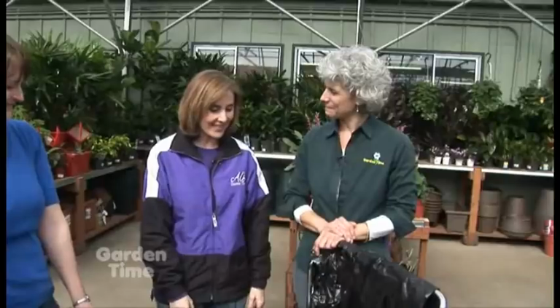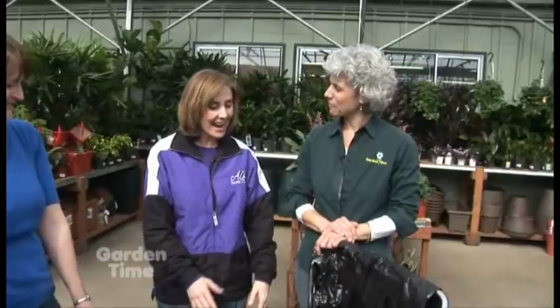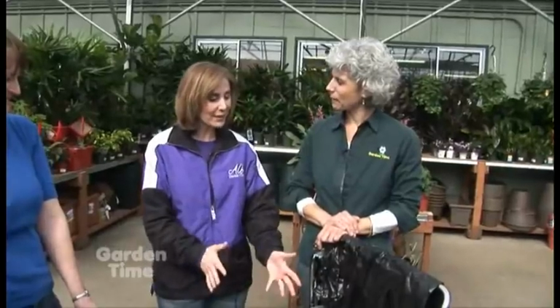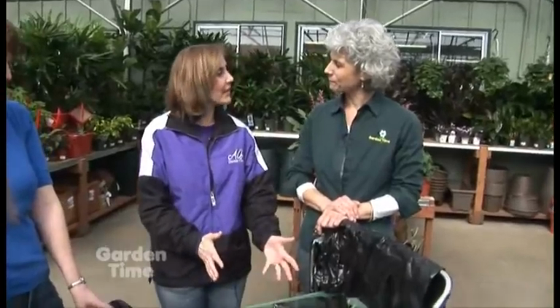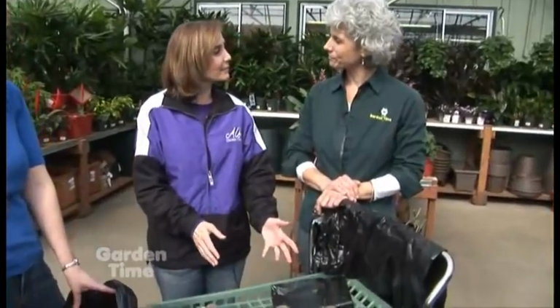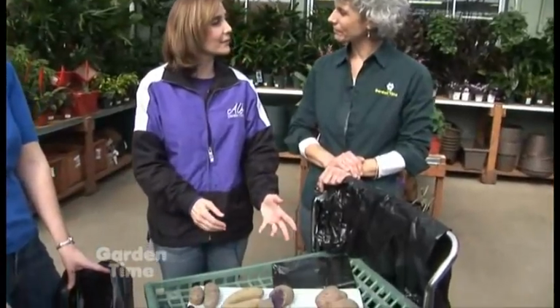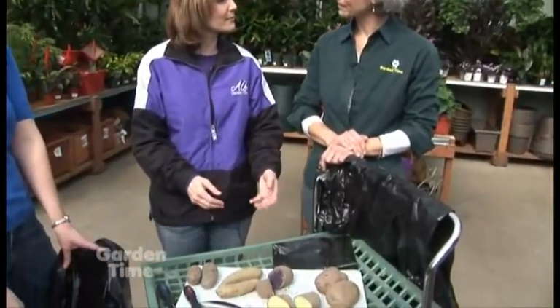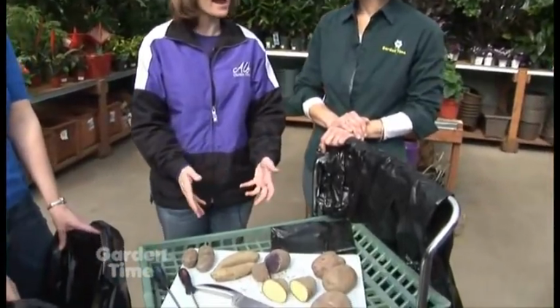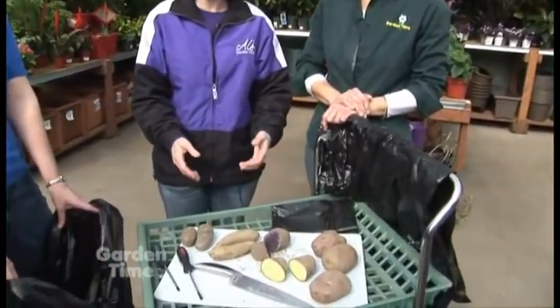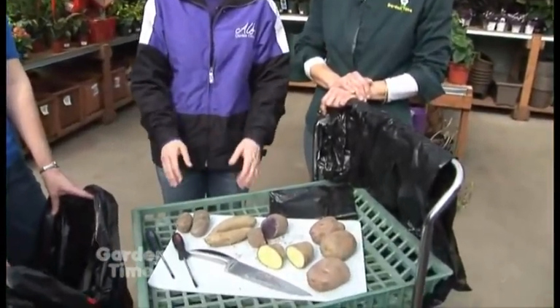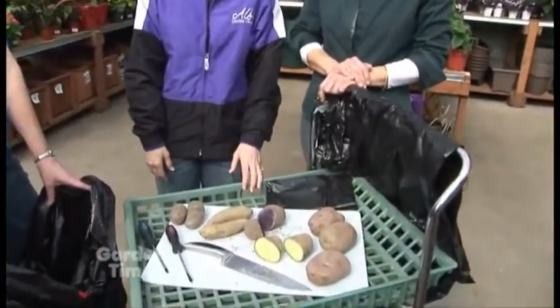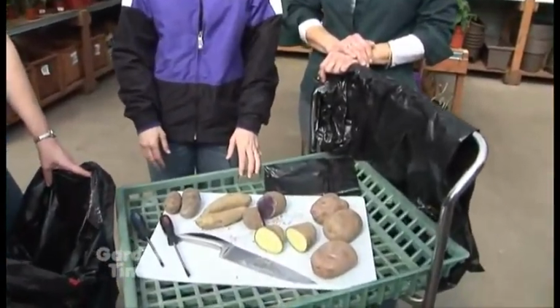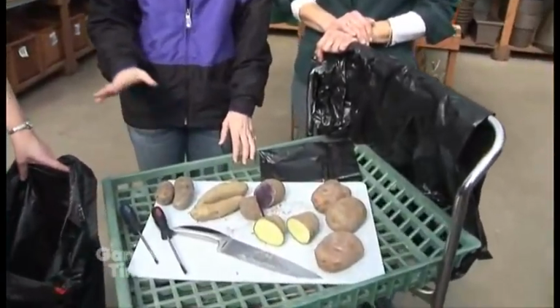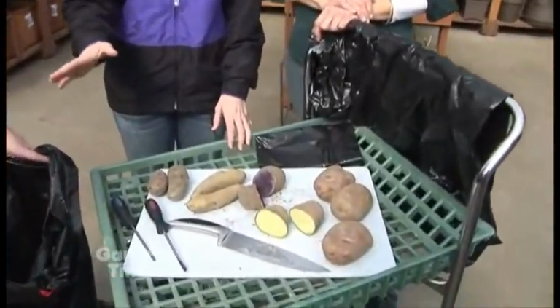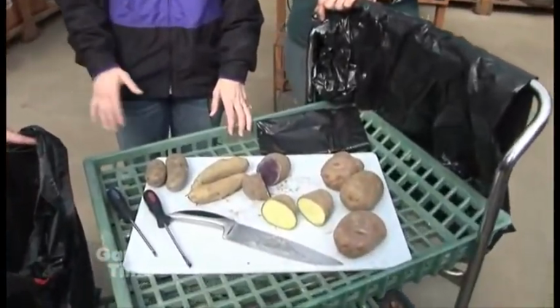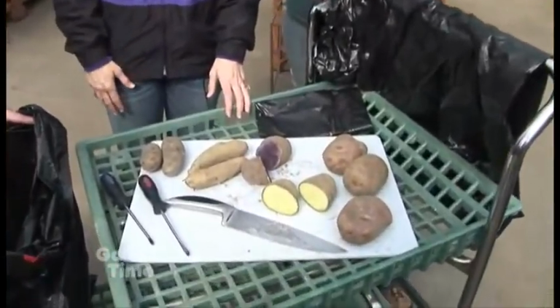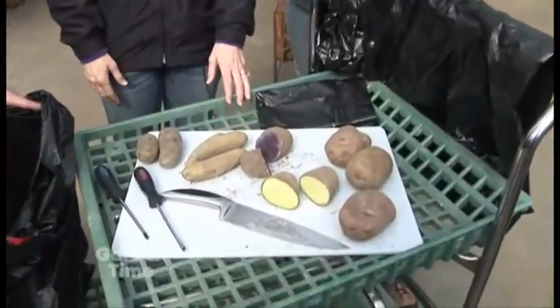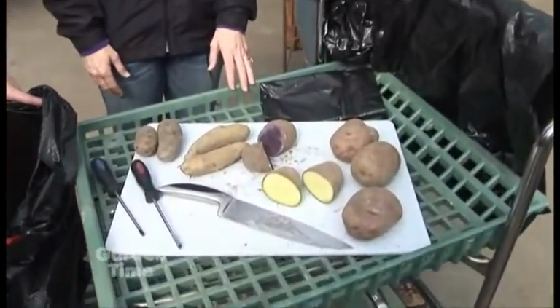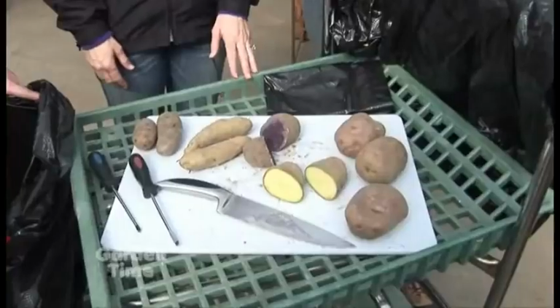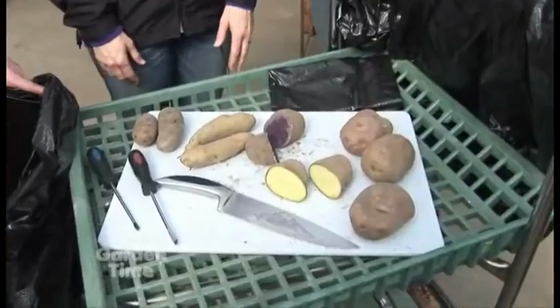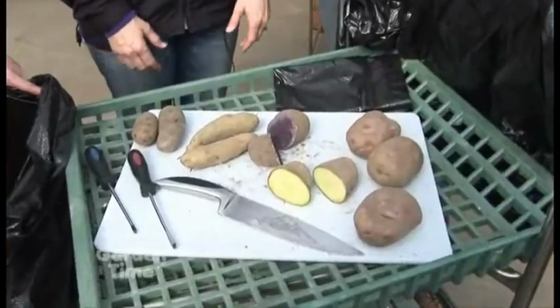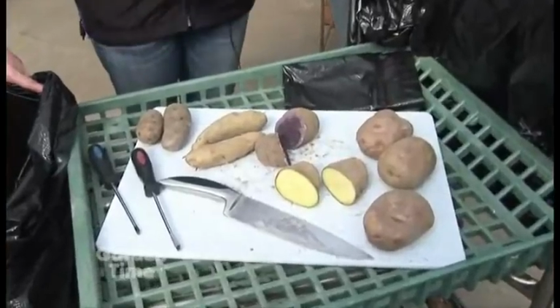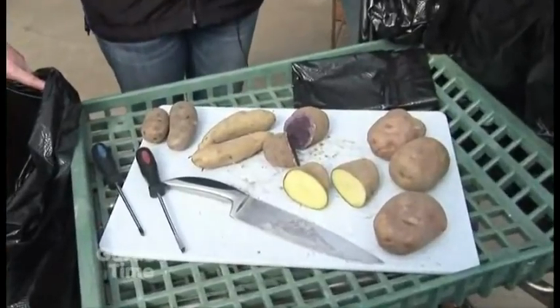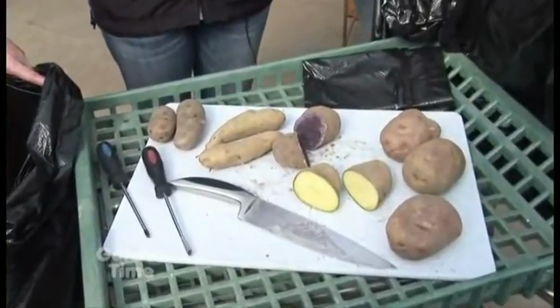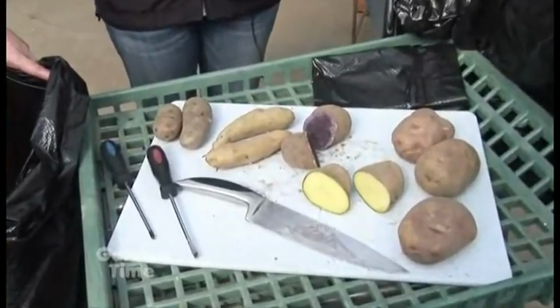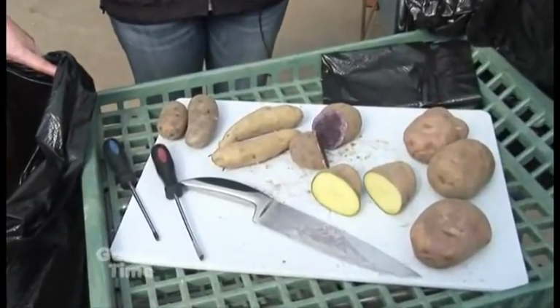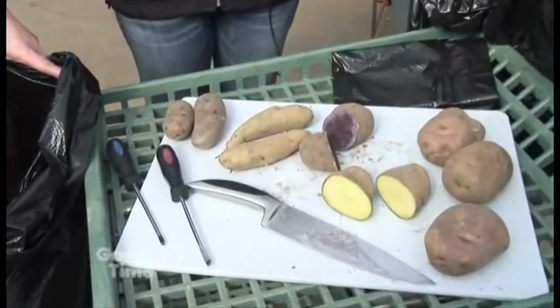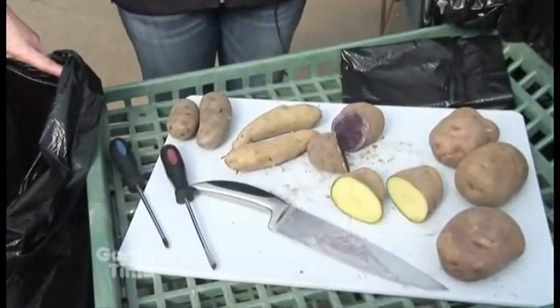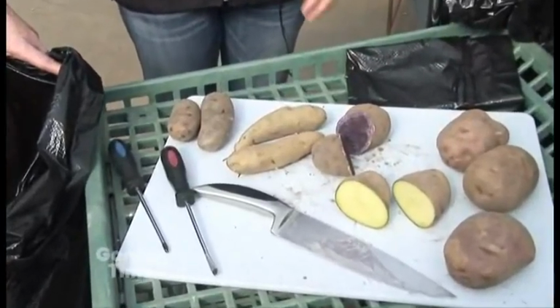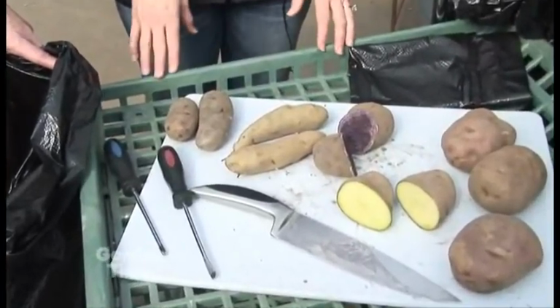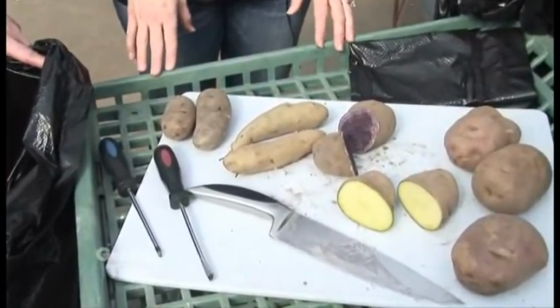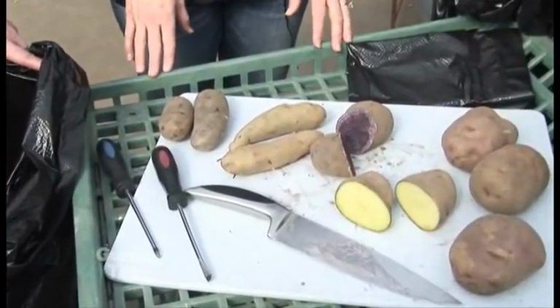We're going to be planting some potatoes in a bag. And this is a great way if you don't have a lot of space outside for planting in the ground — this is a great way to get your own crop of potatoes at home.